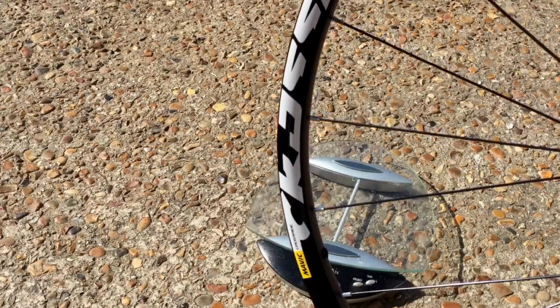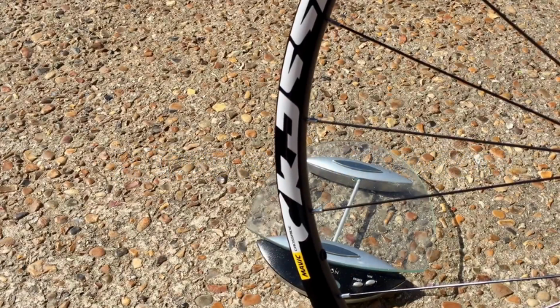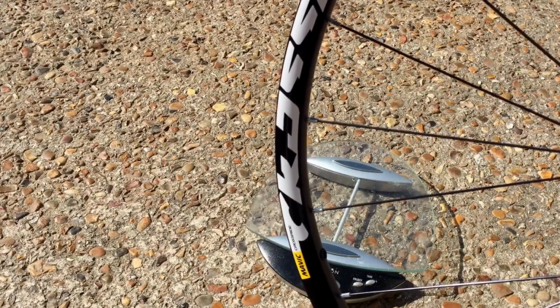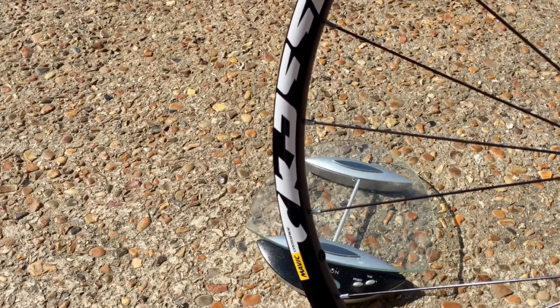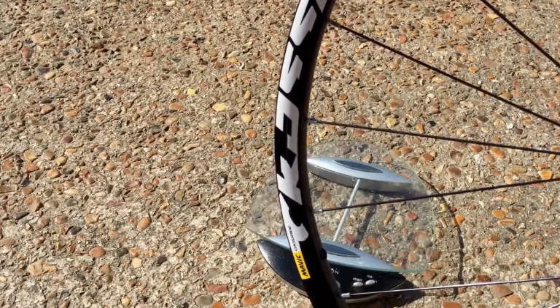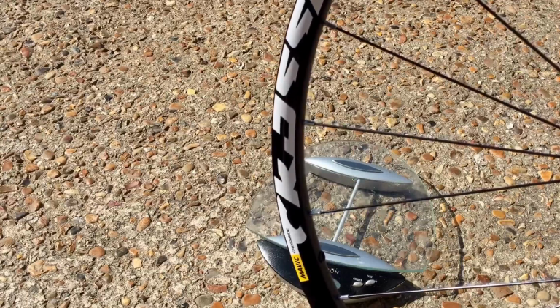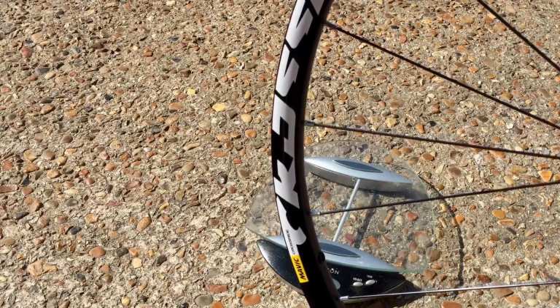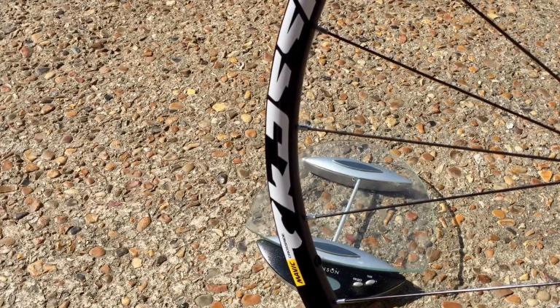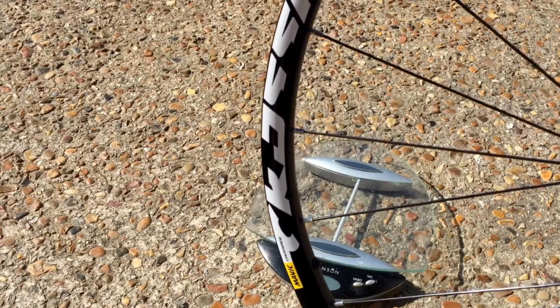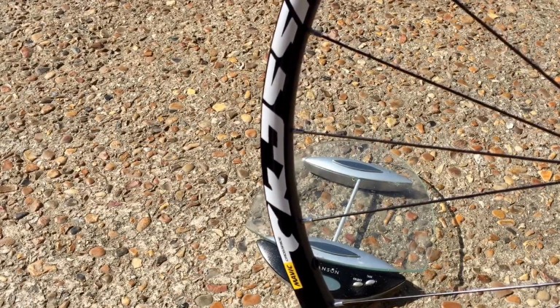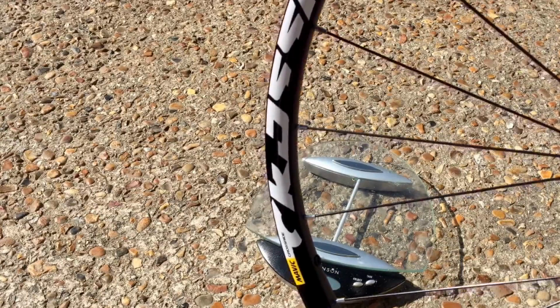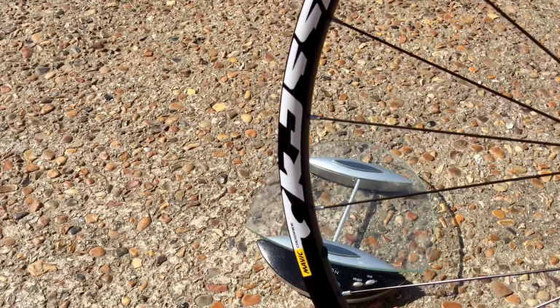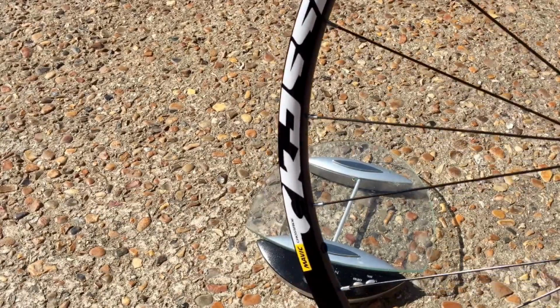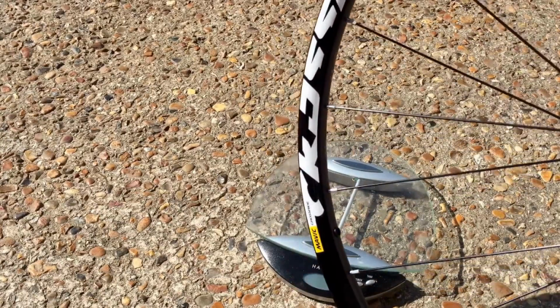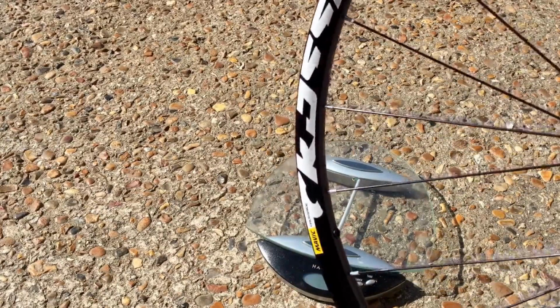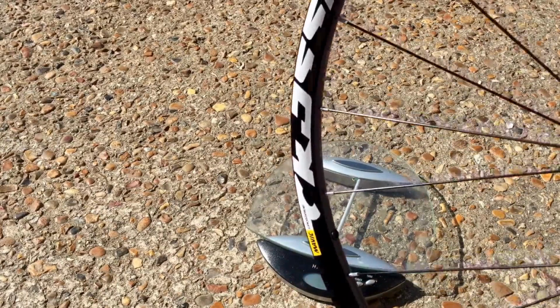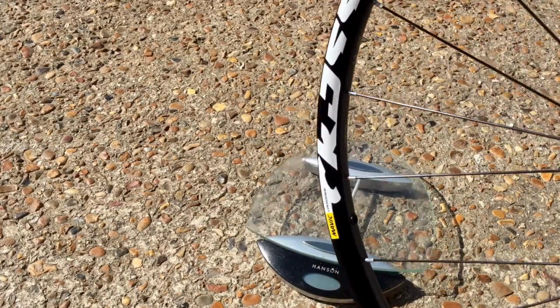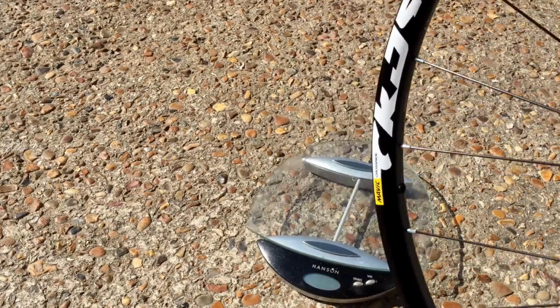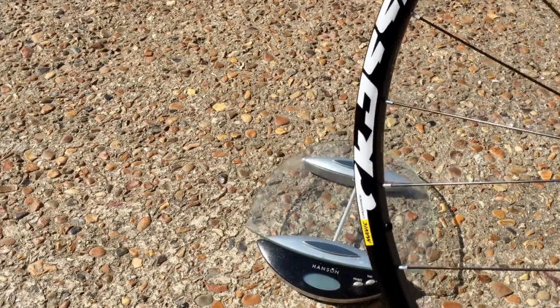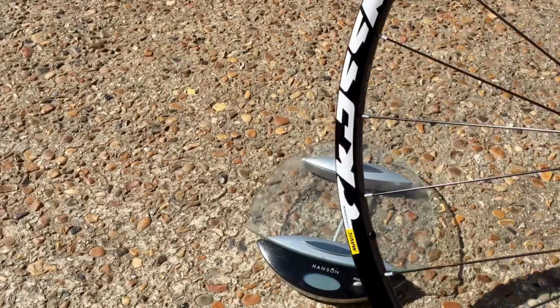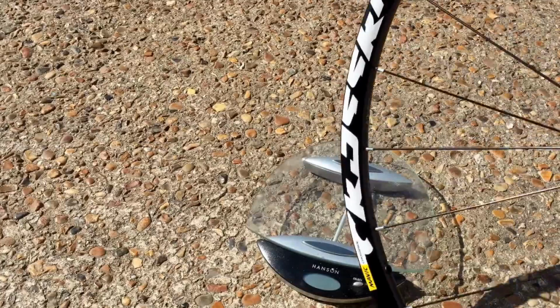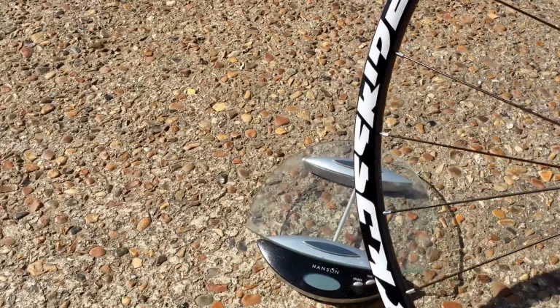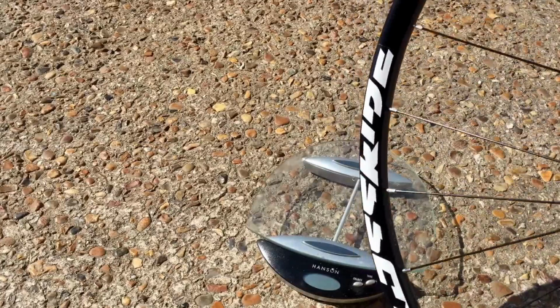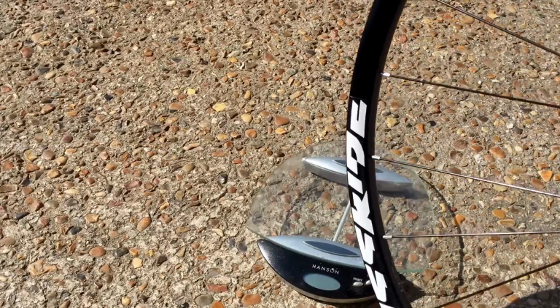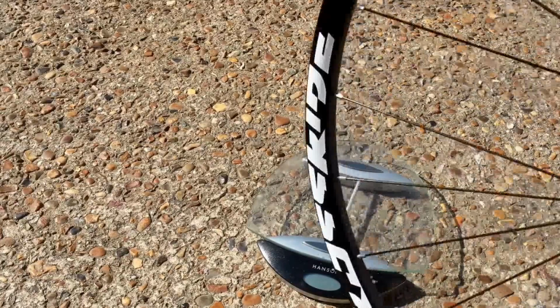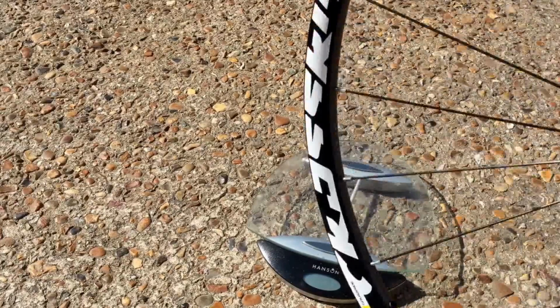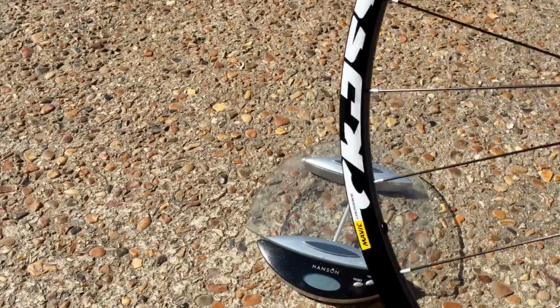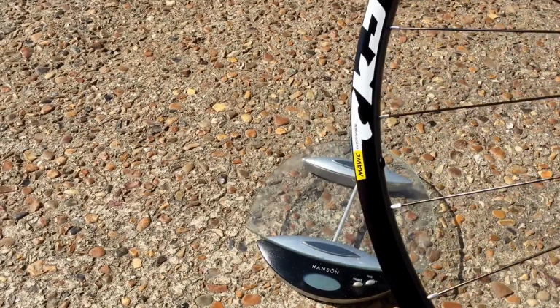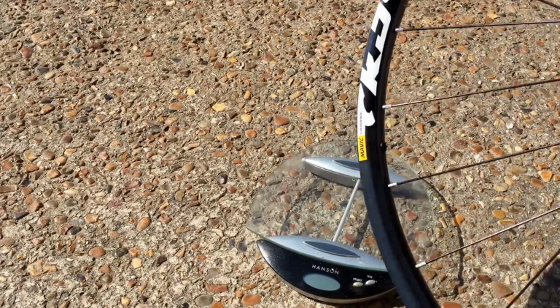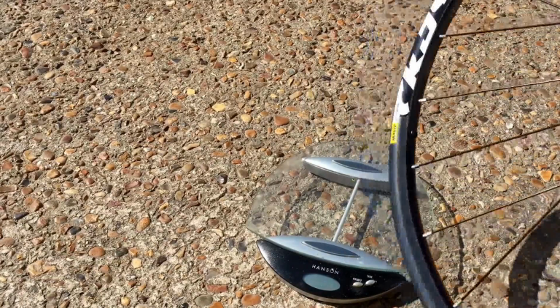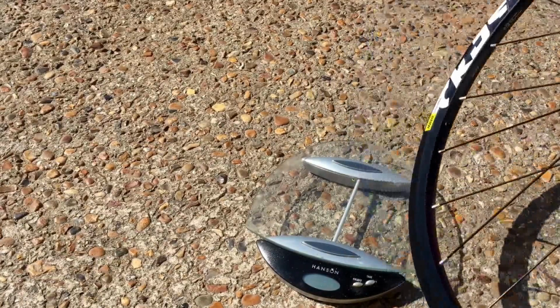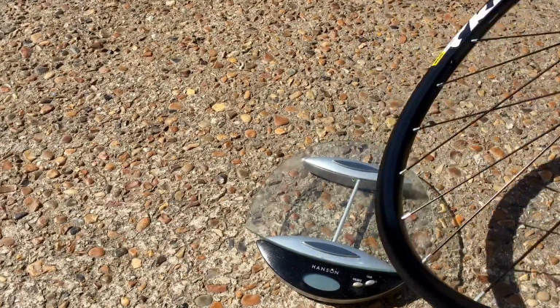Hi, welcome to MarkCycleRepairs.com. Today is a quick look at some brand new 2017 Mavic Crossride 29er disc wheels.